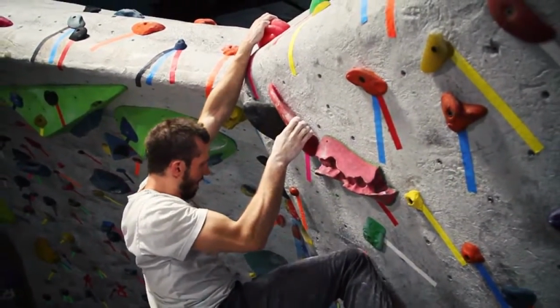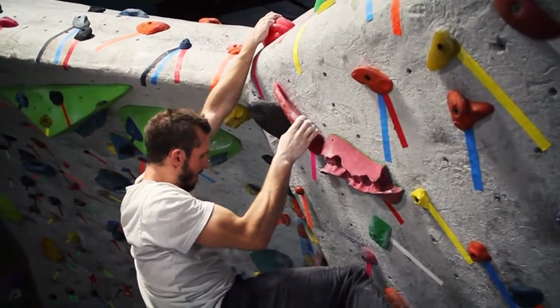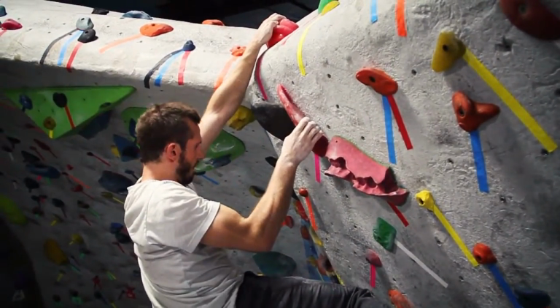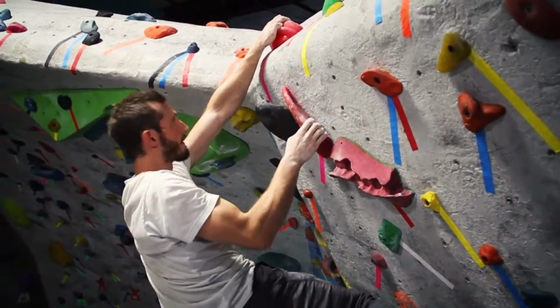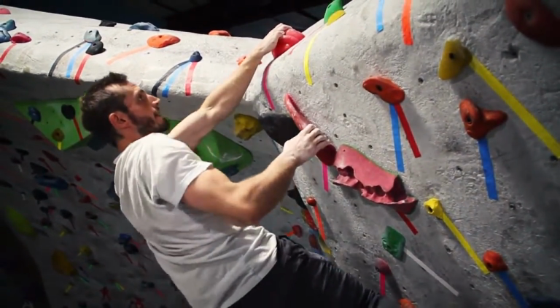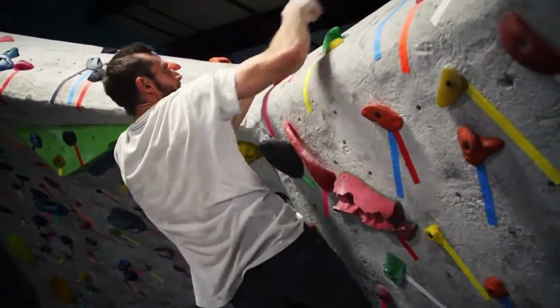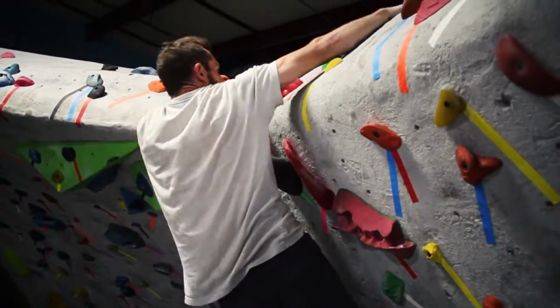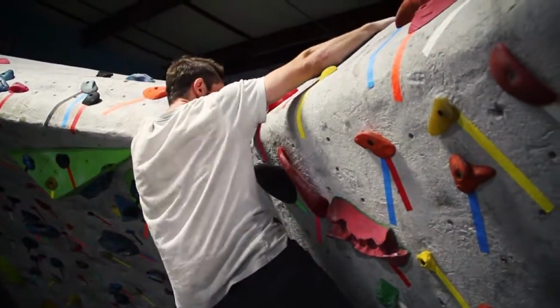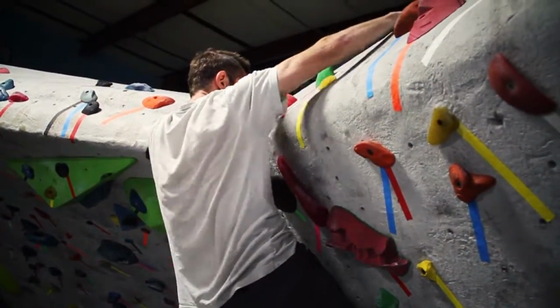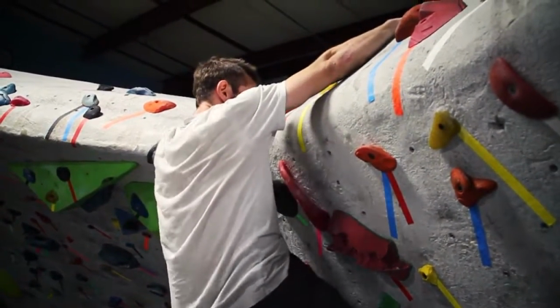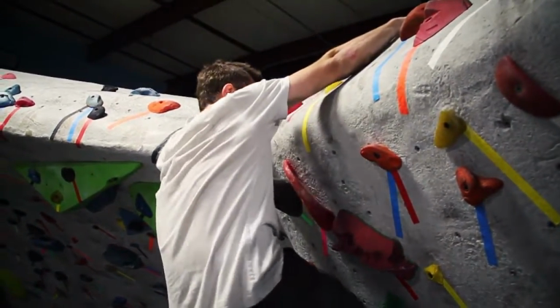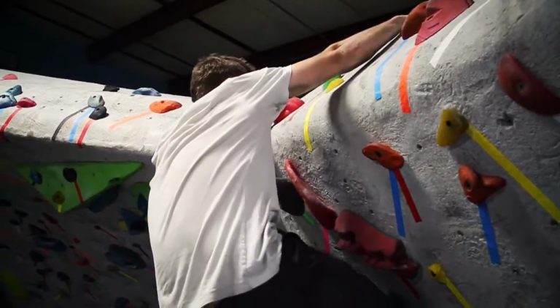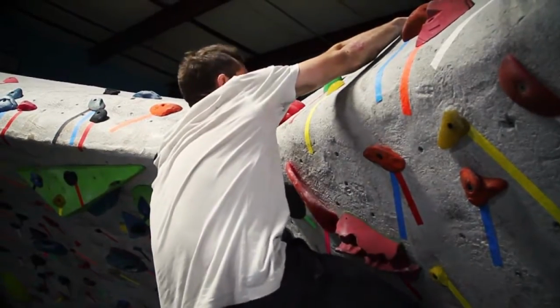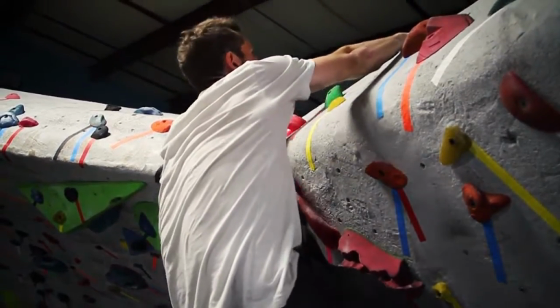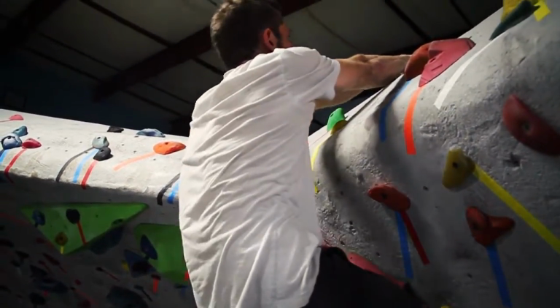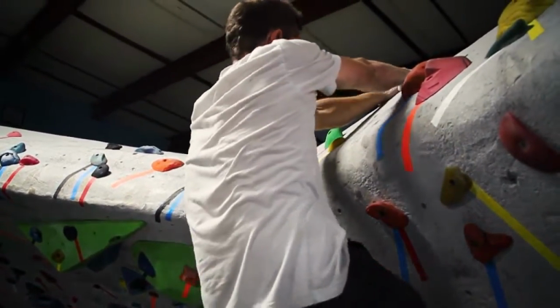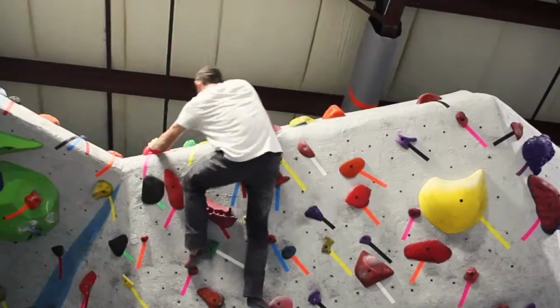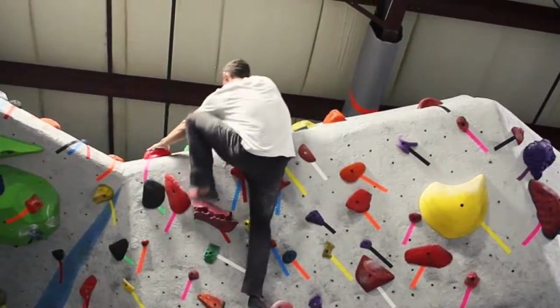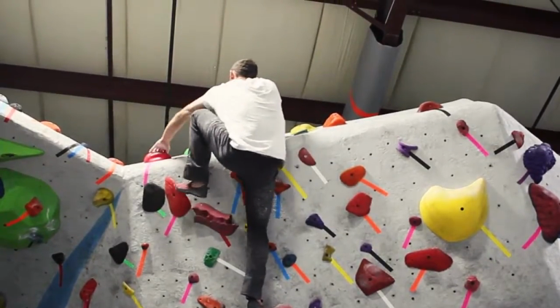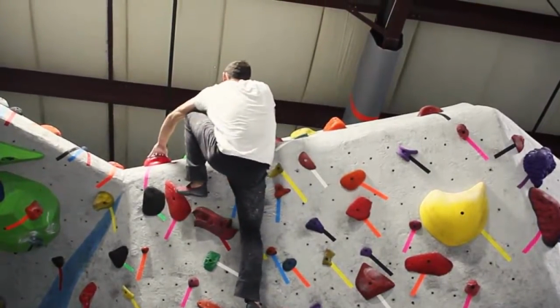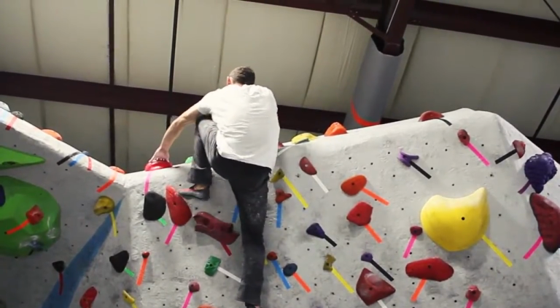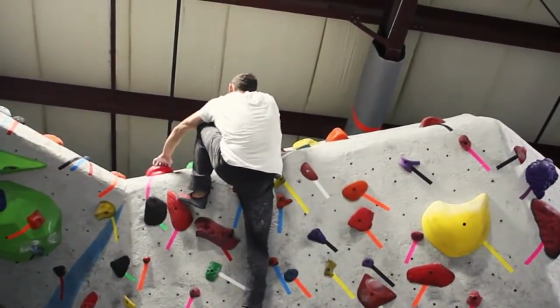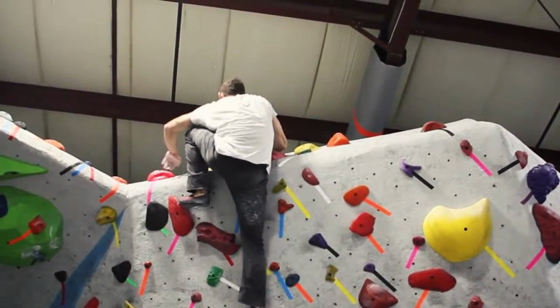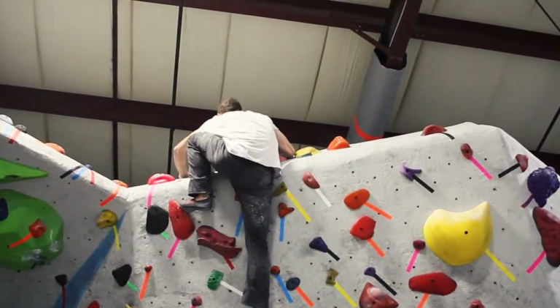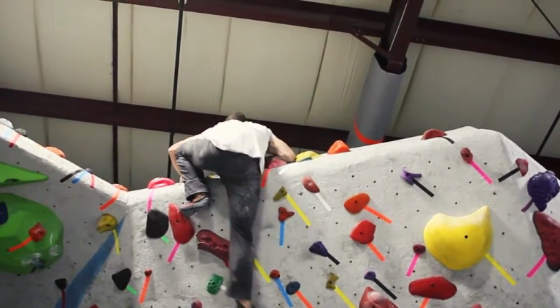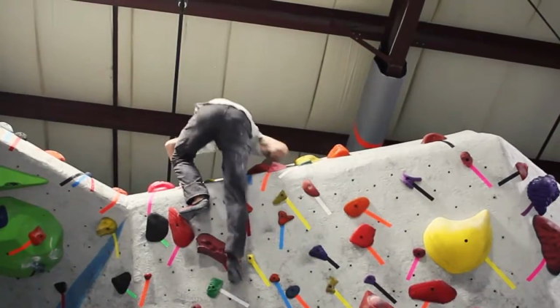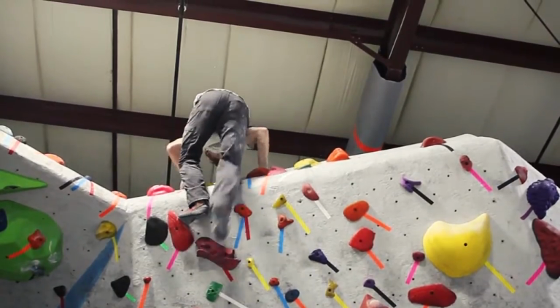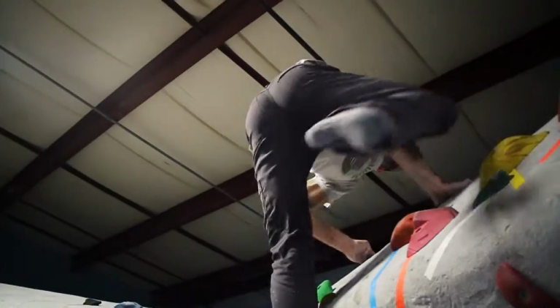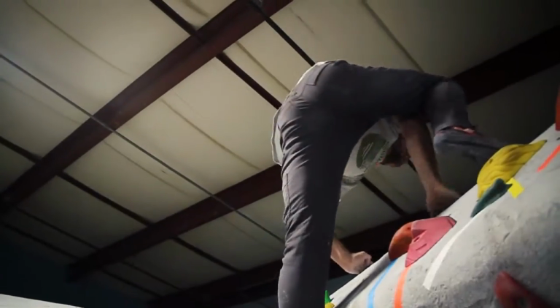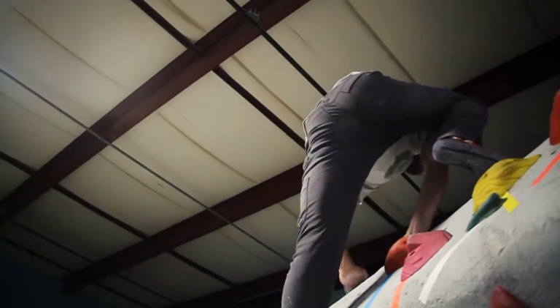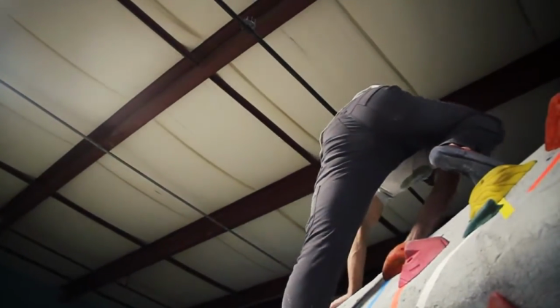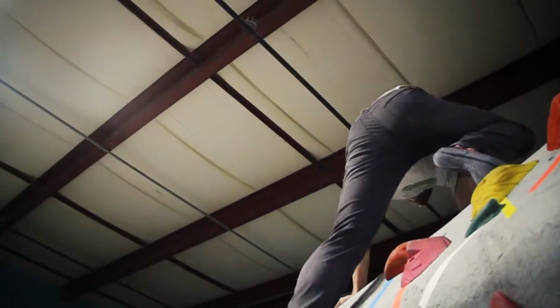You're going to fire up to the rail over the top, post your feet really high, match into that rail, get a high left foot in that flake, rock over and top out.